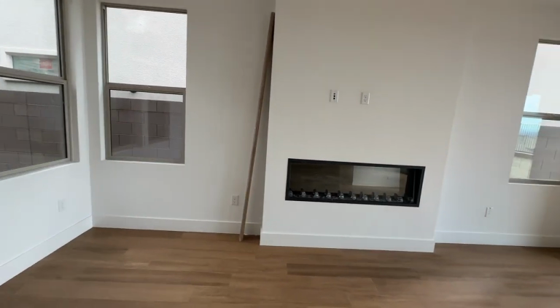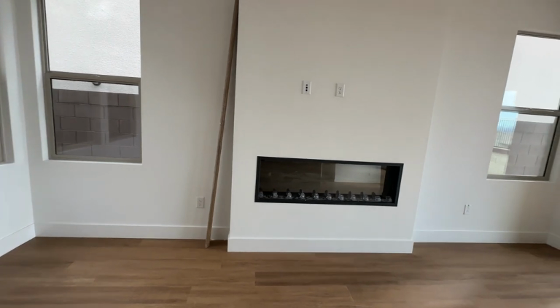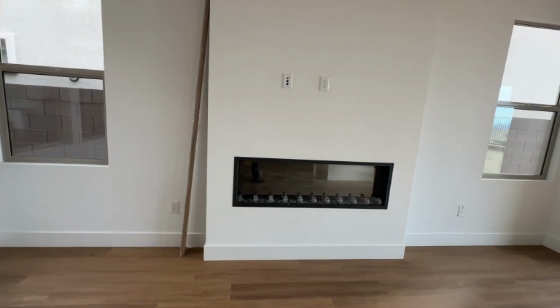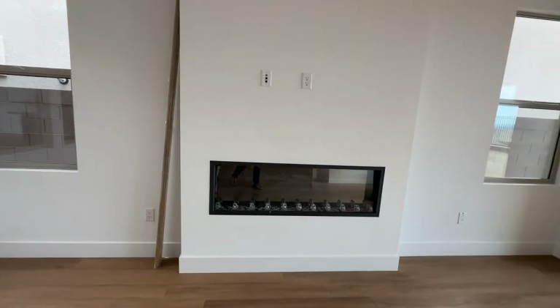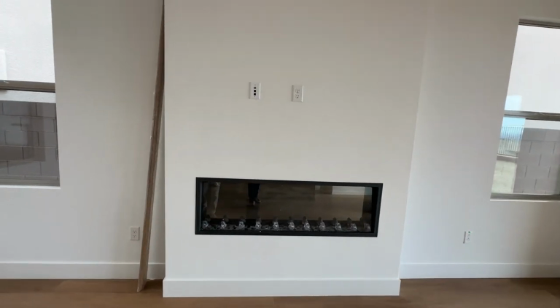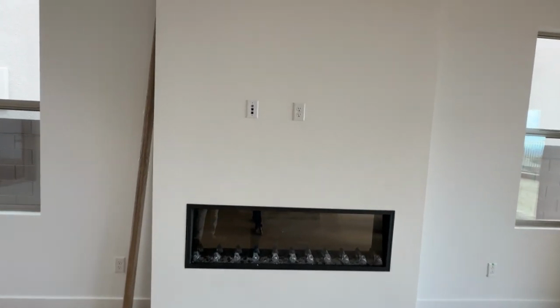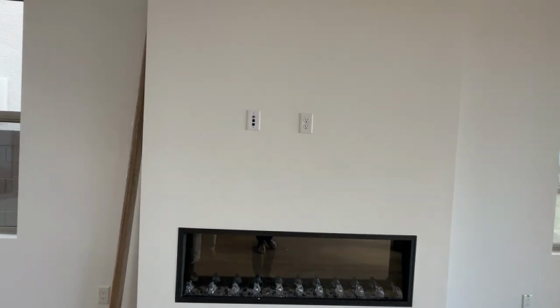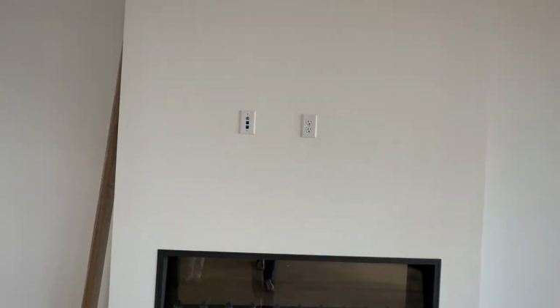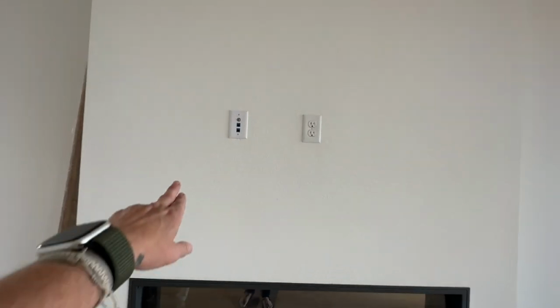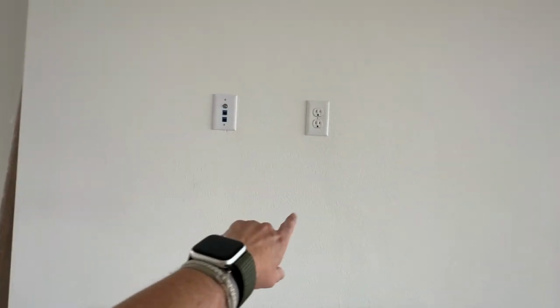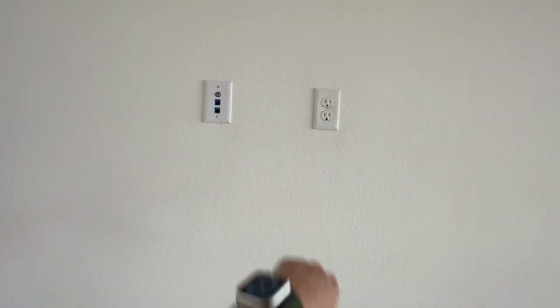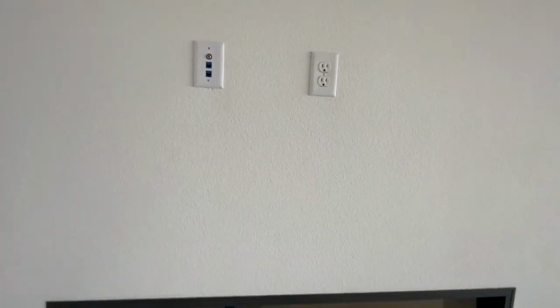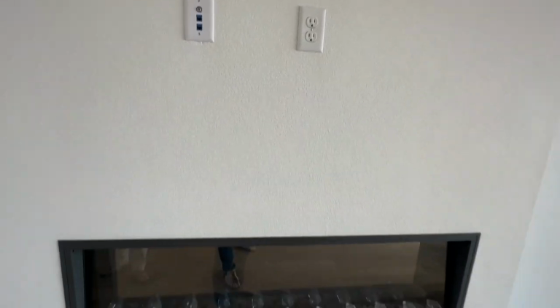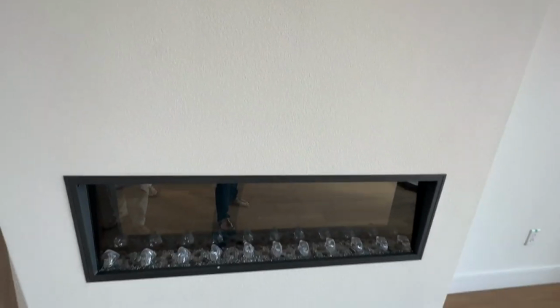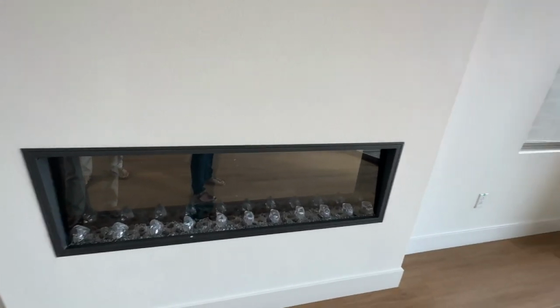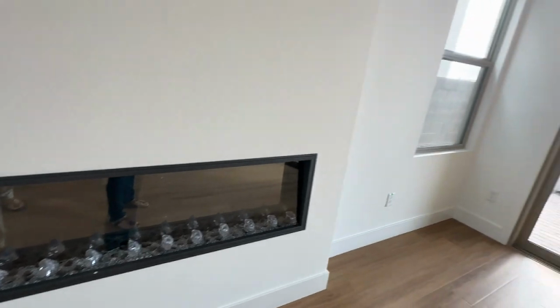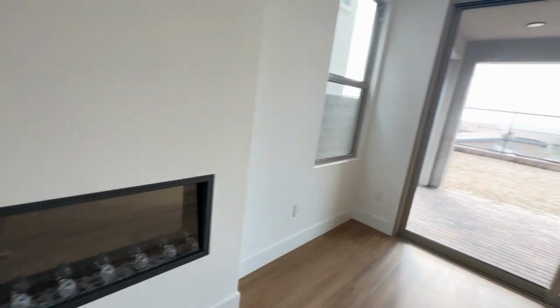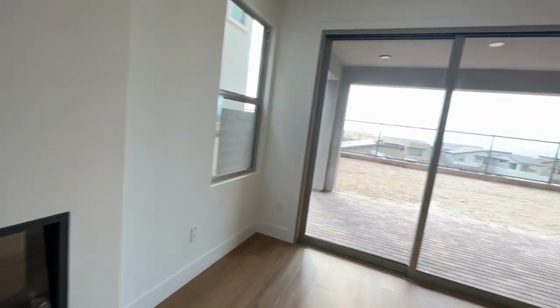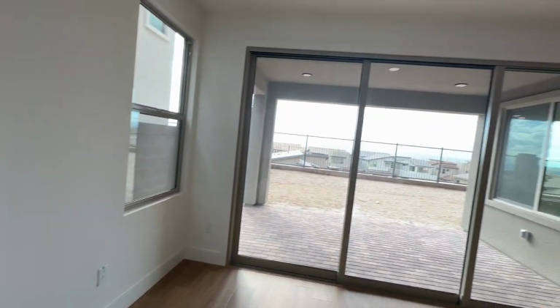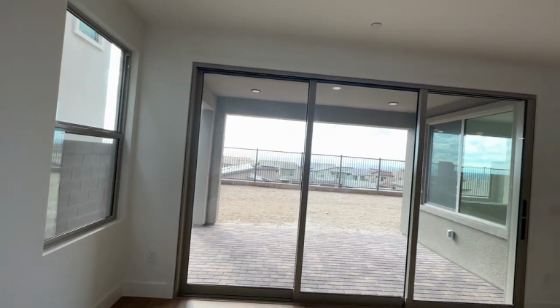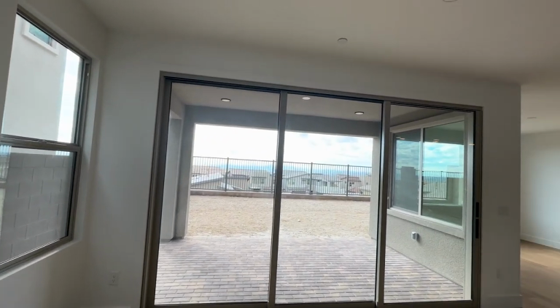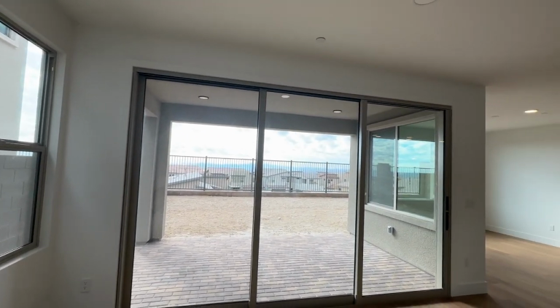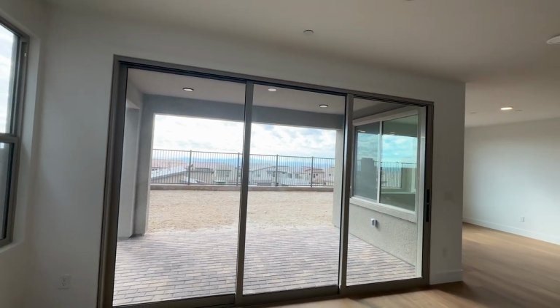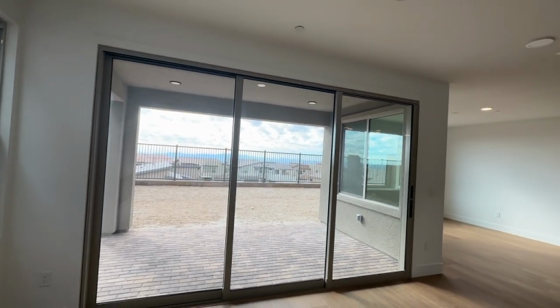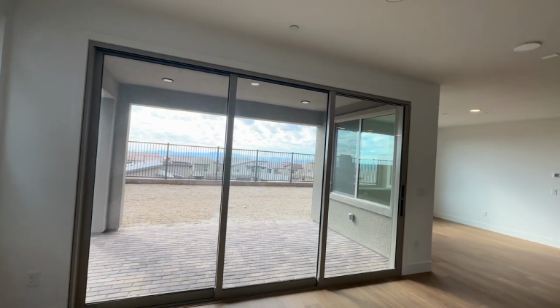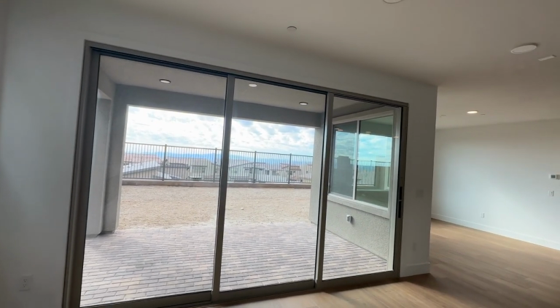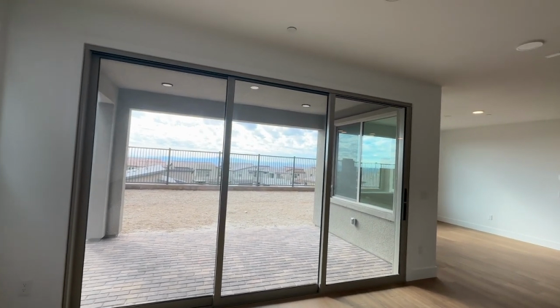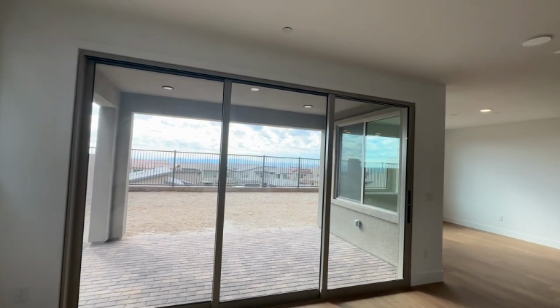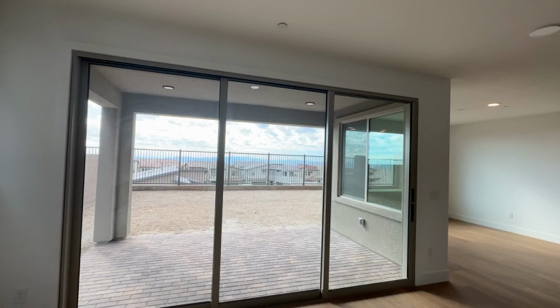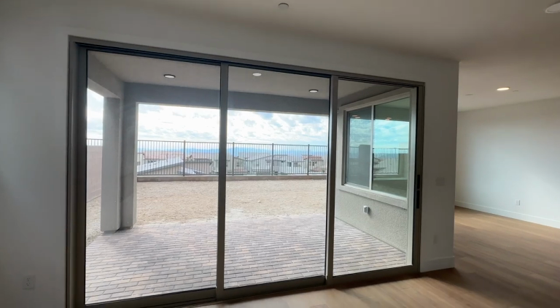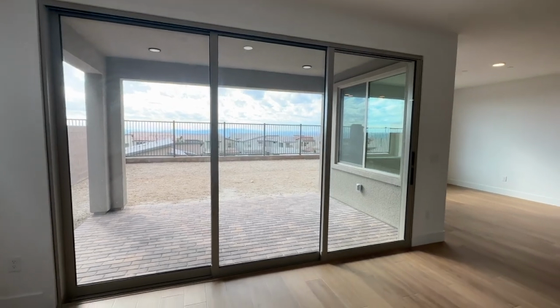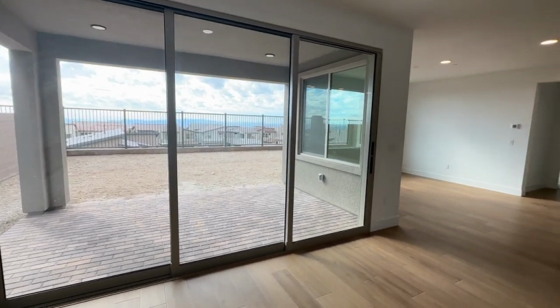The beautiful fireplace with the Cat 6 and your plug. I think he said 12-foot slider, right? Yeah. And this was an upgrade — this slider was an upgrade.